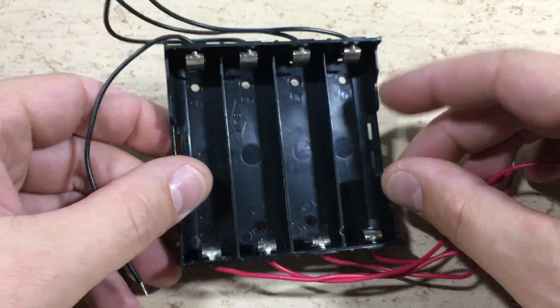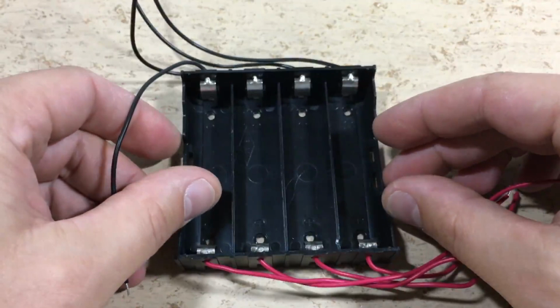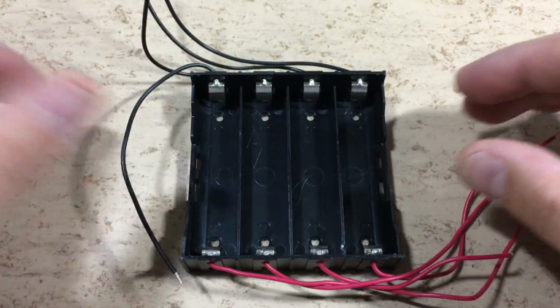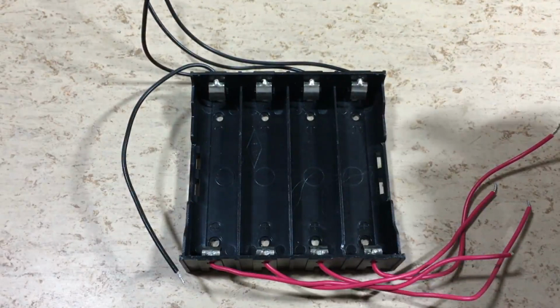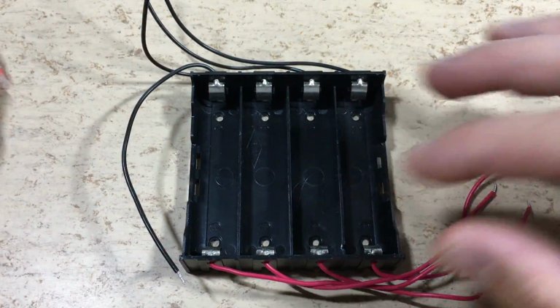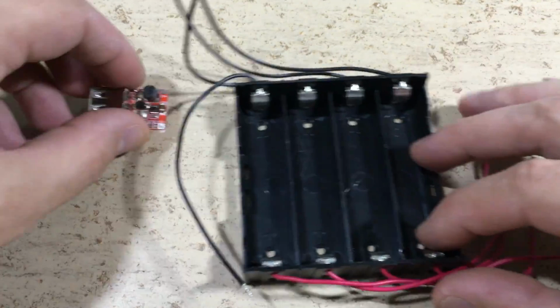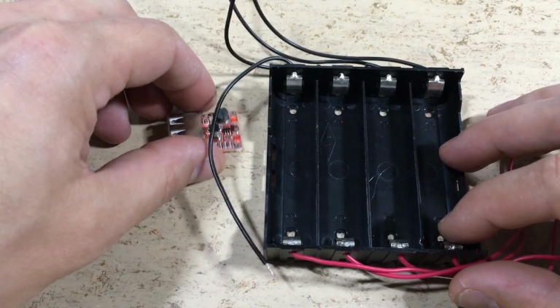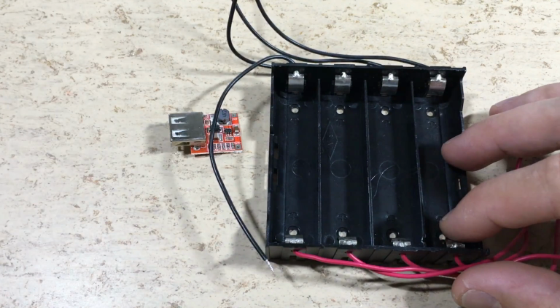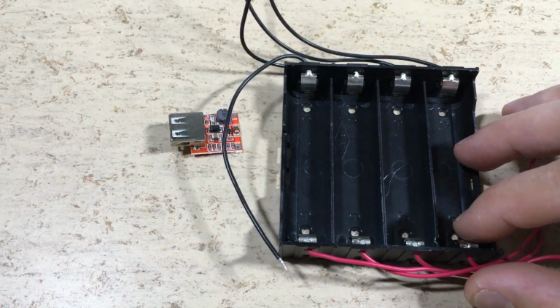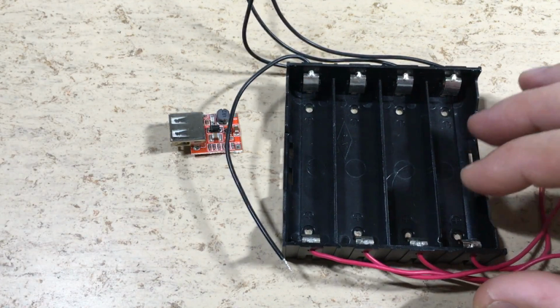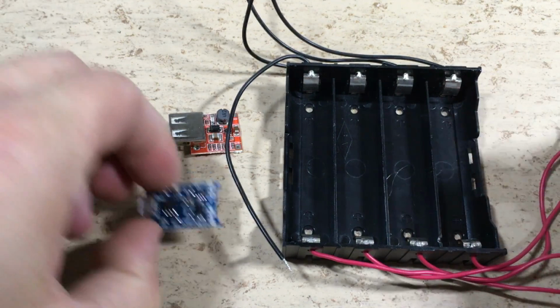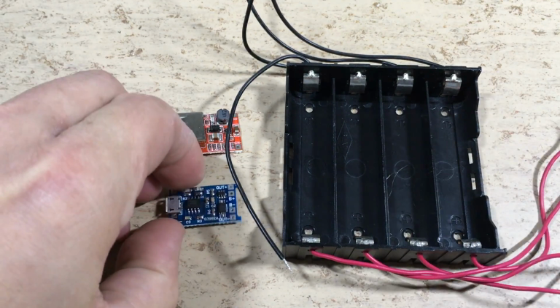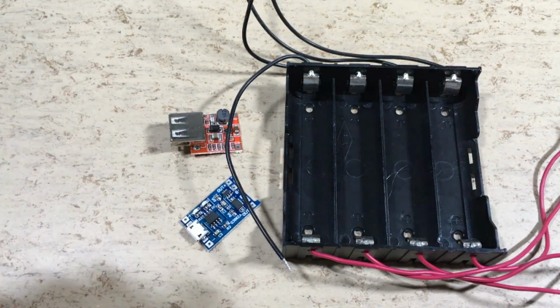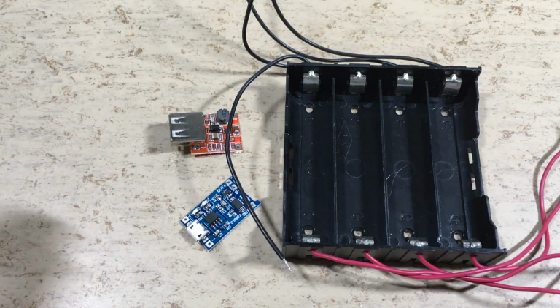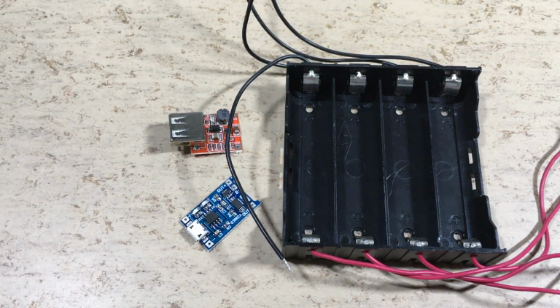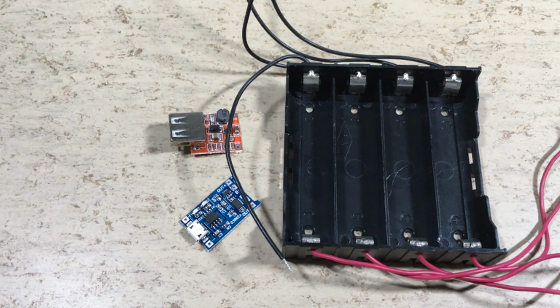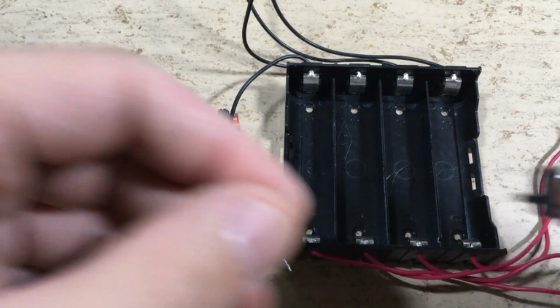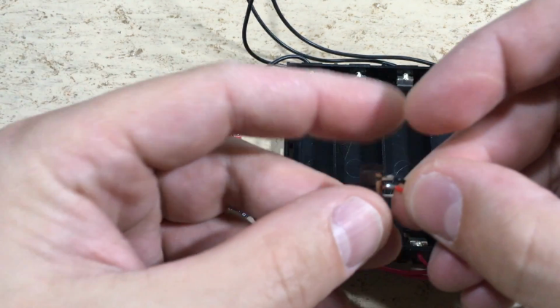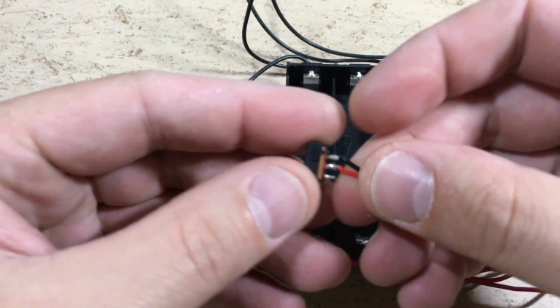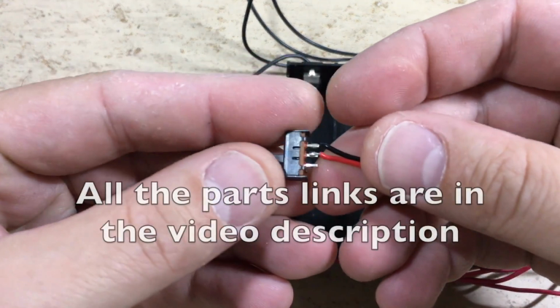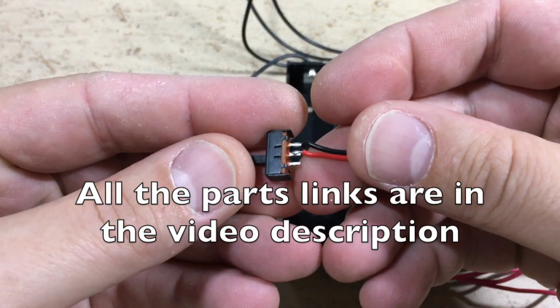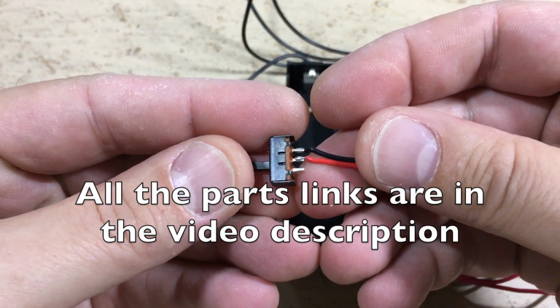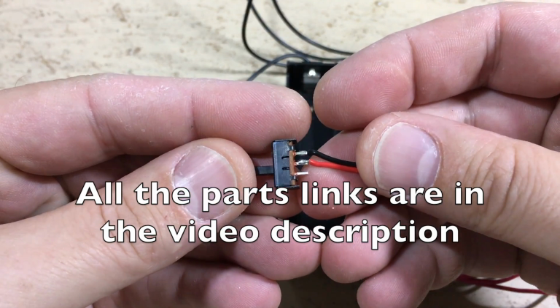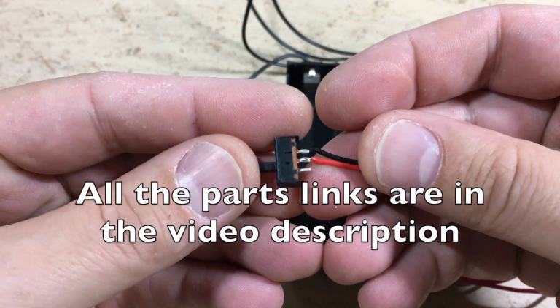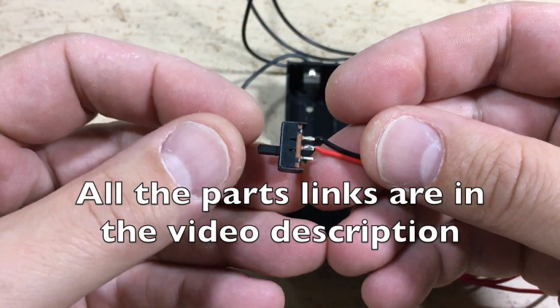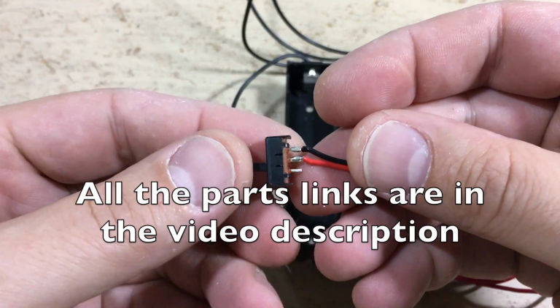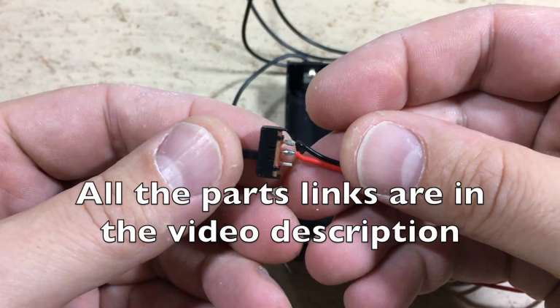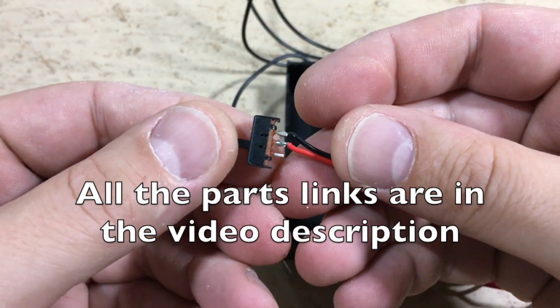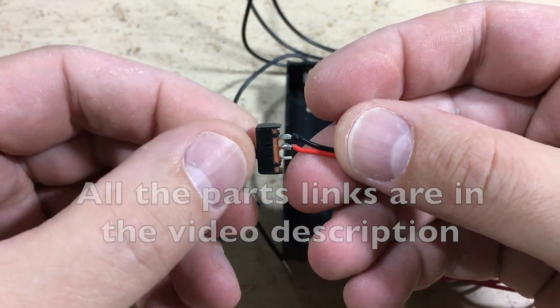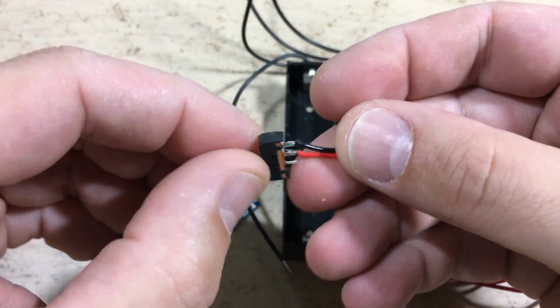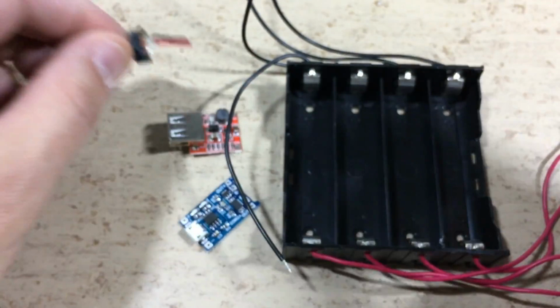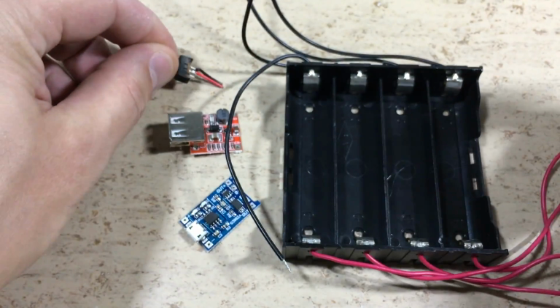All 4 cells will be wired in parallel. That's it, let's start with the build. And yes, we also need a slider switch, which is able to handle about 2 amps.